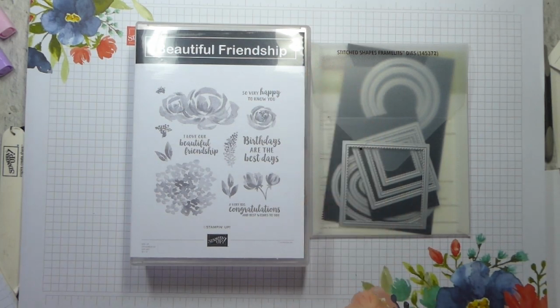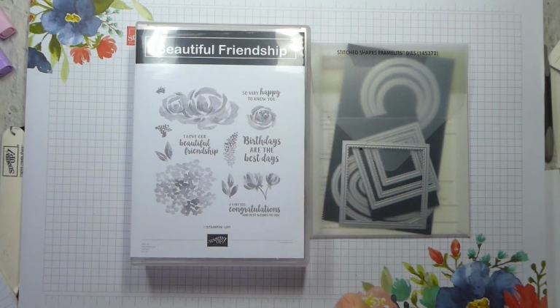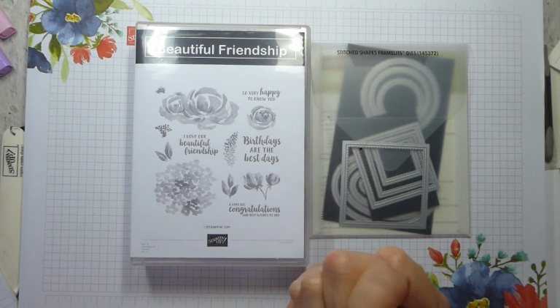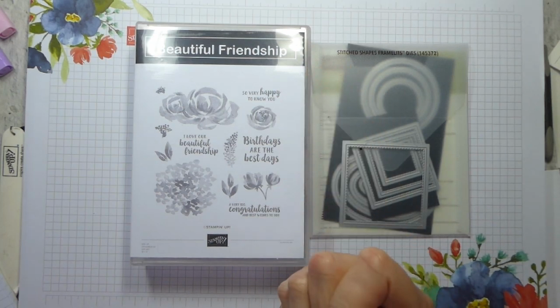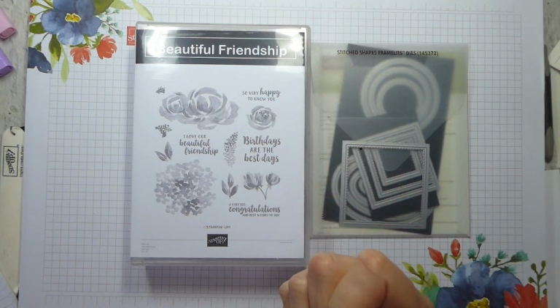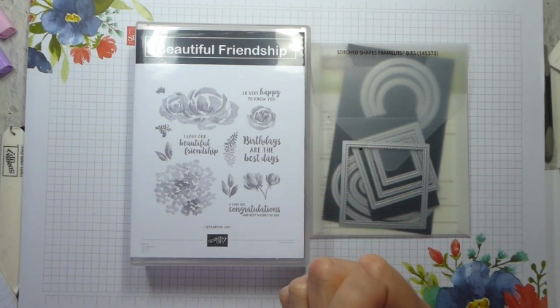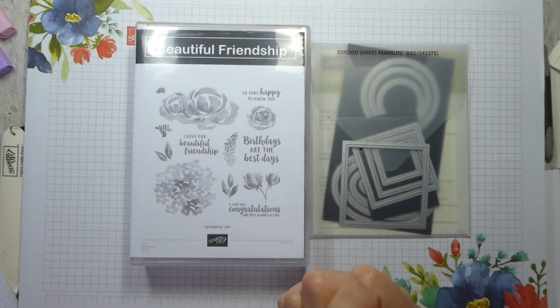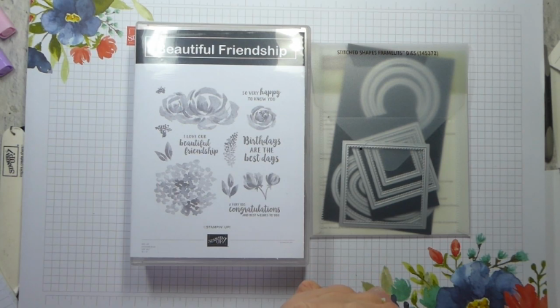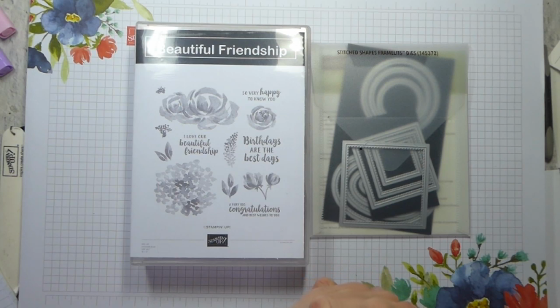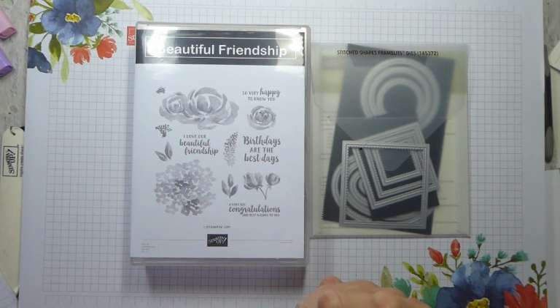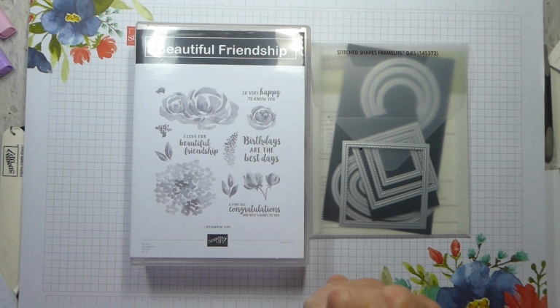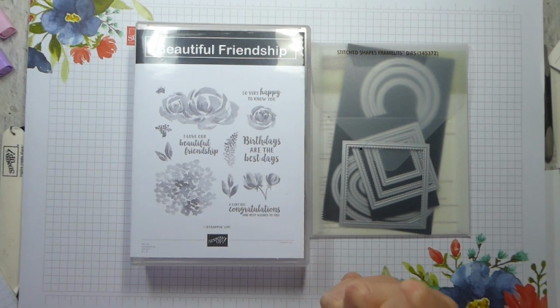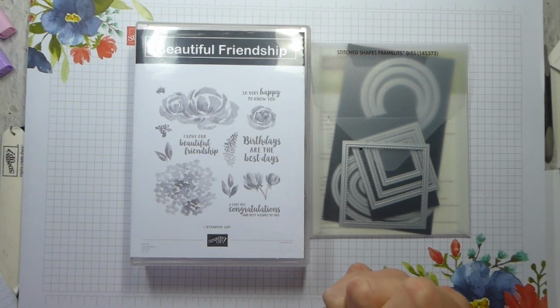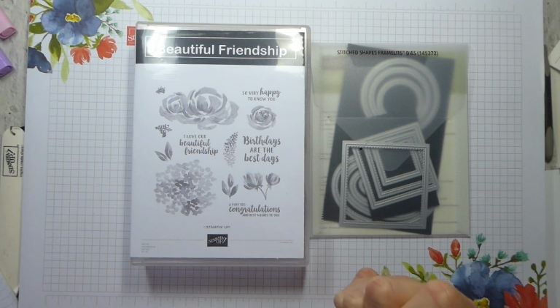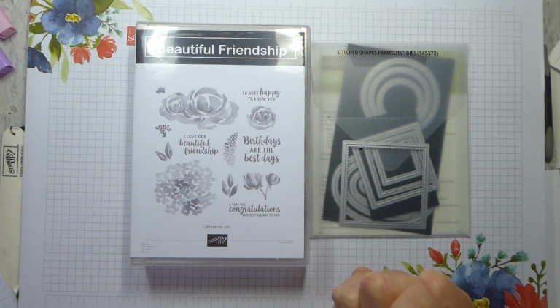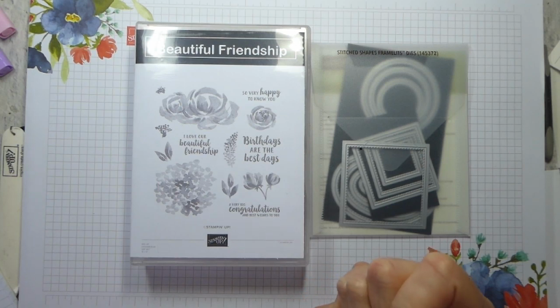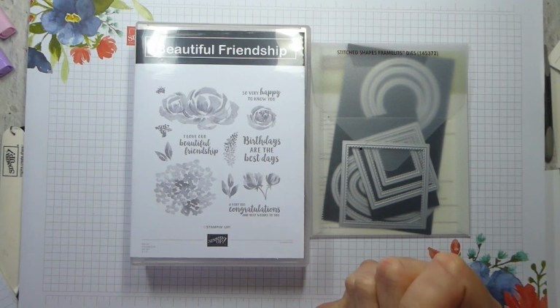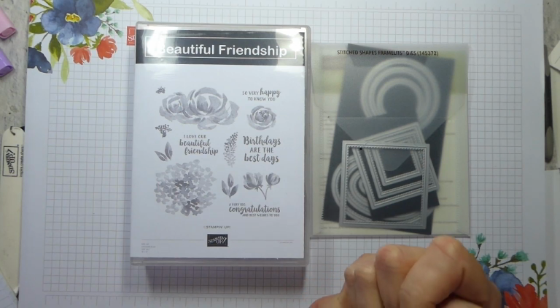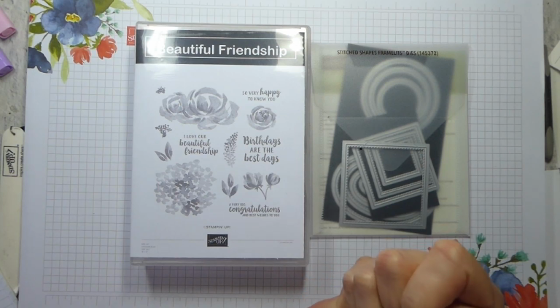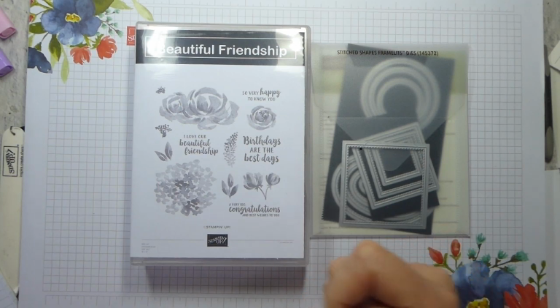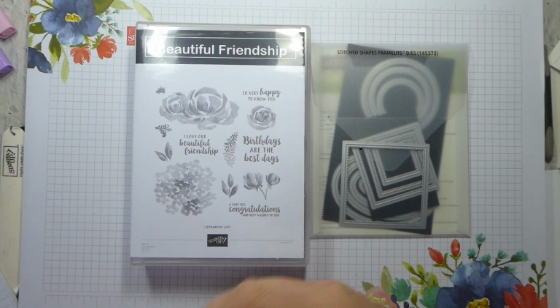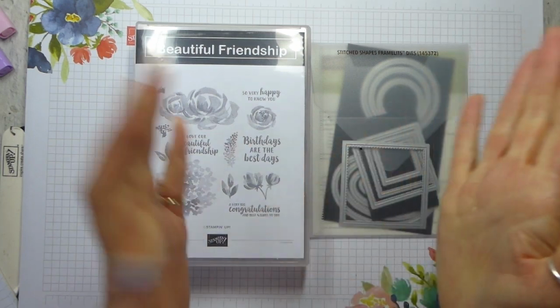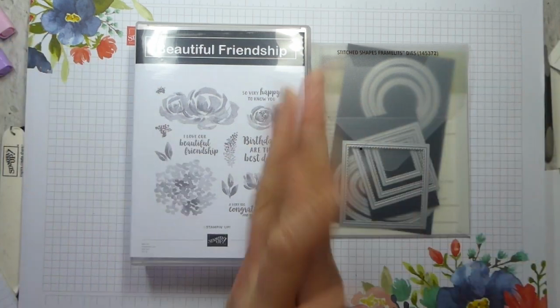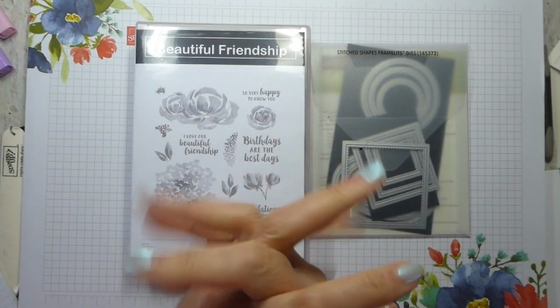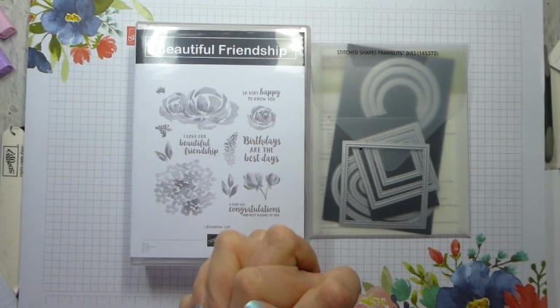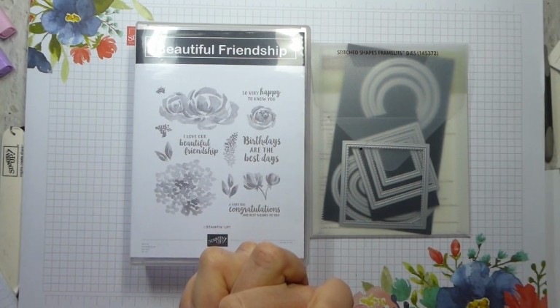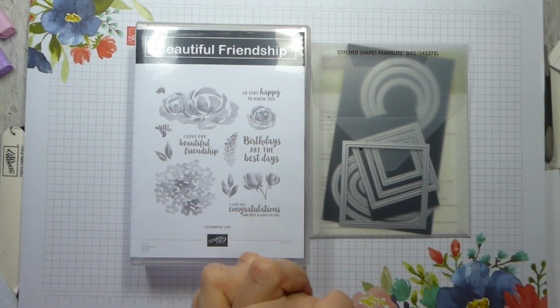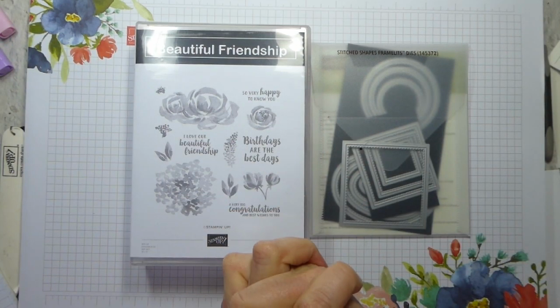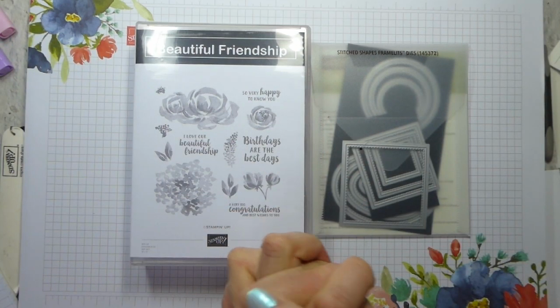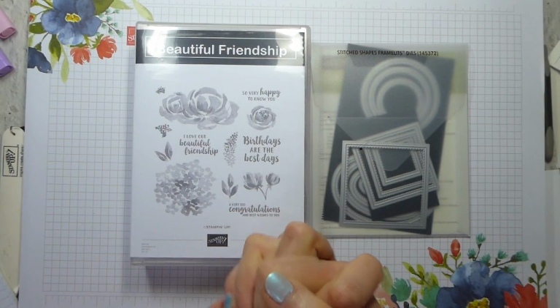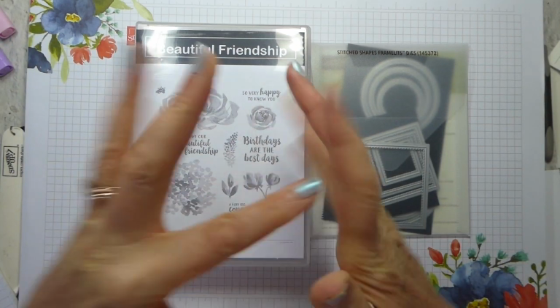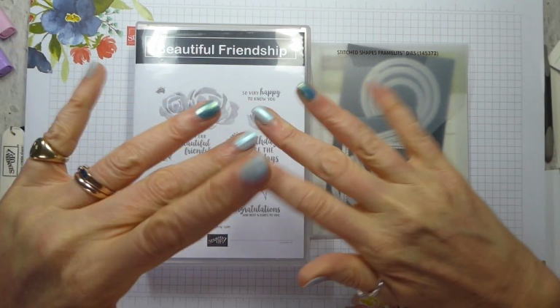Thank you very much indeed for watching. I hope you're as excited about this as I am, and I look forward to seeing you on these exclusive videos very soon. Thanks a lot, bye!